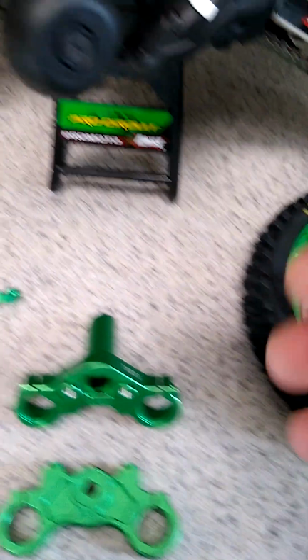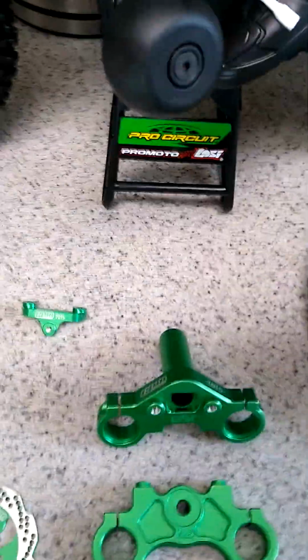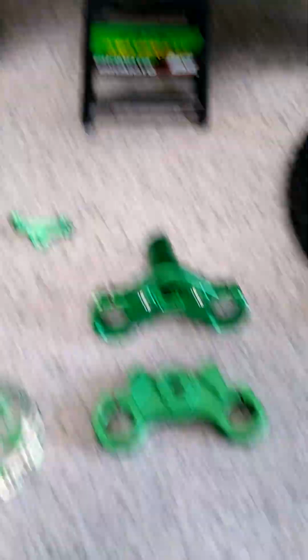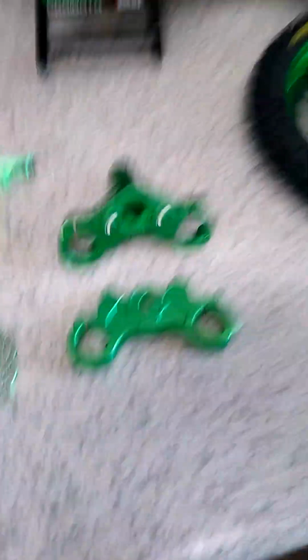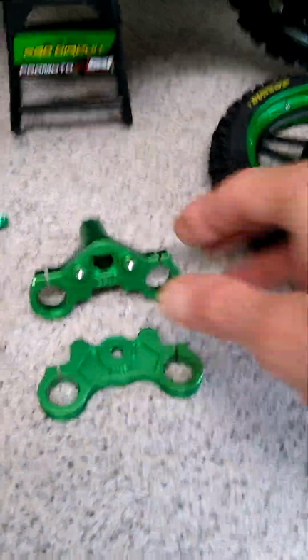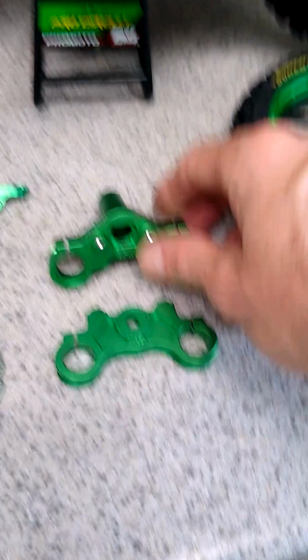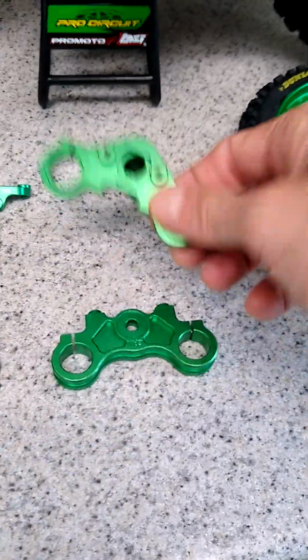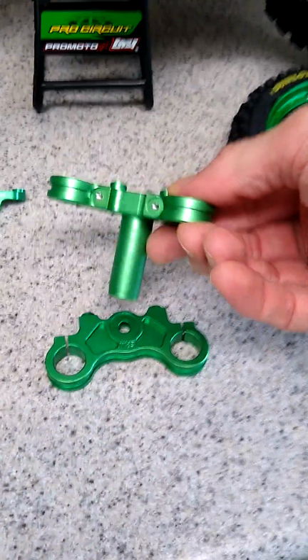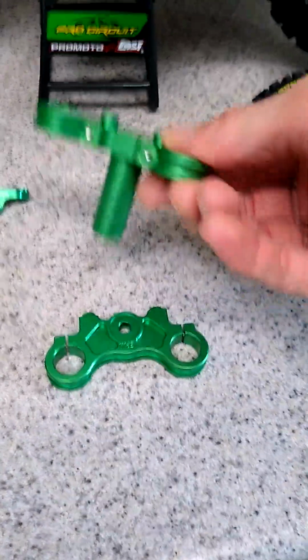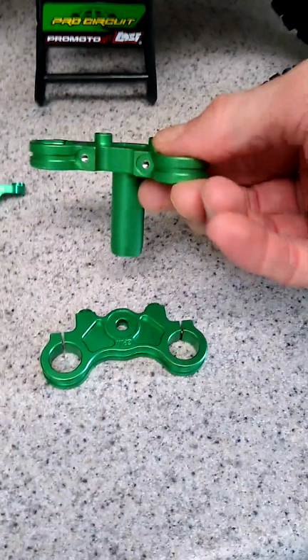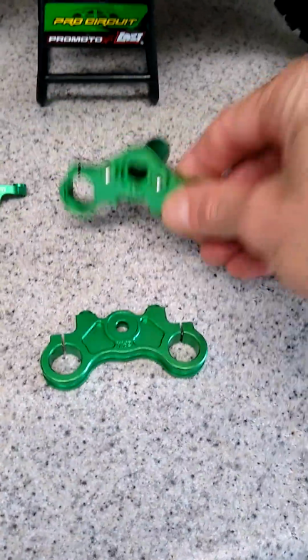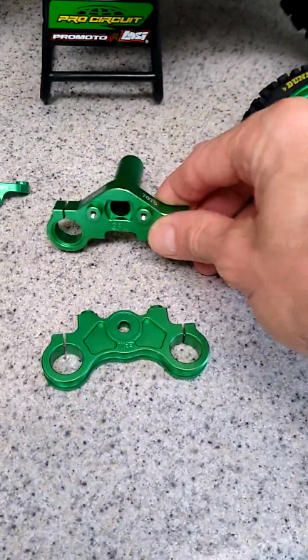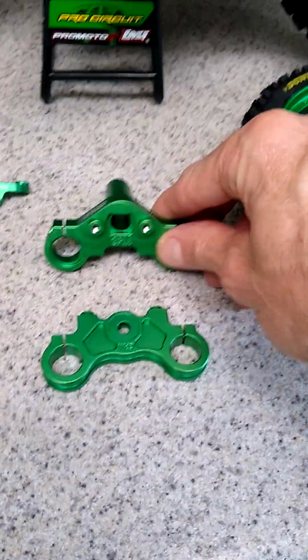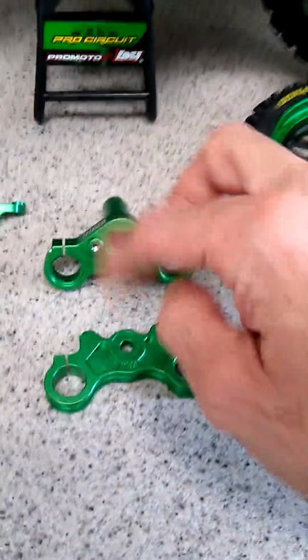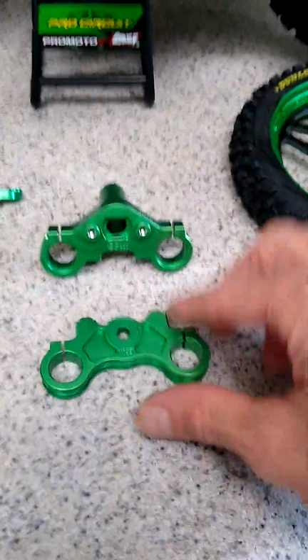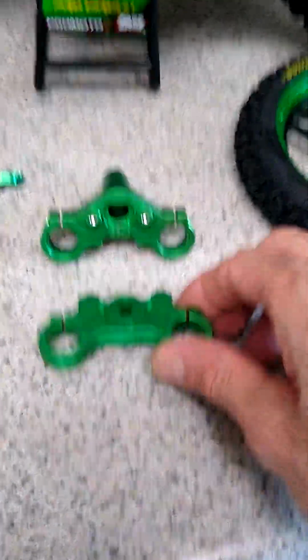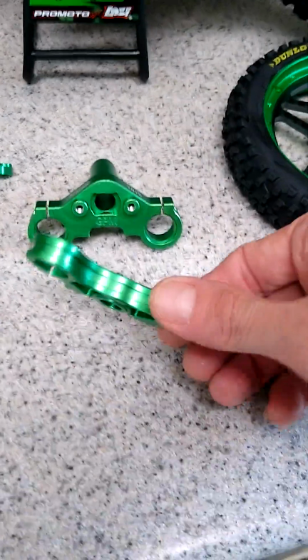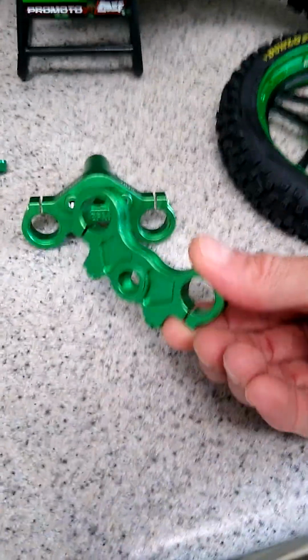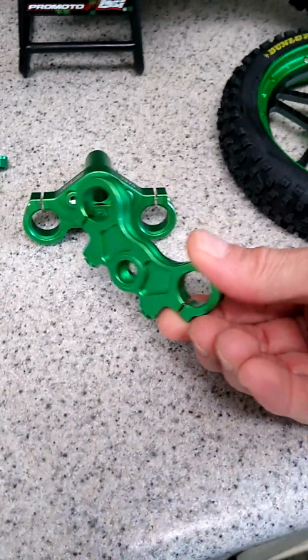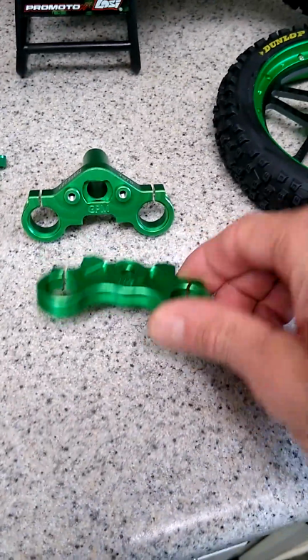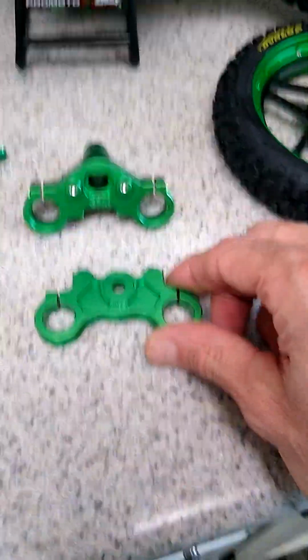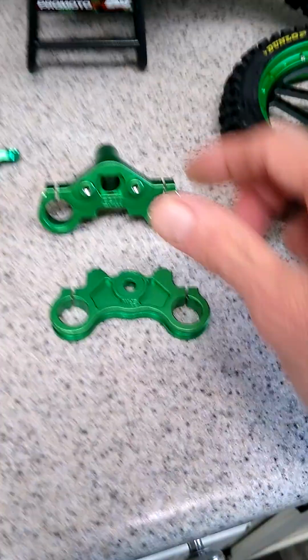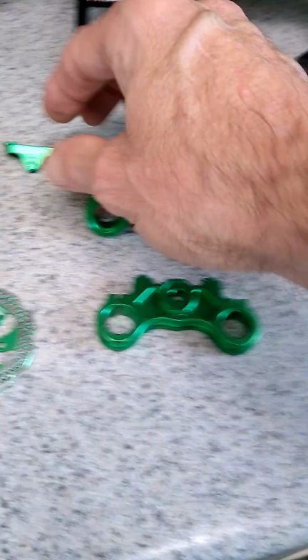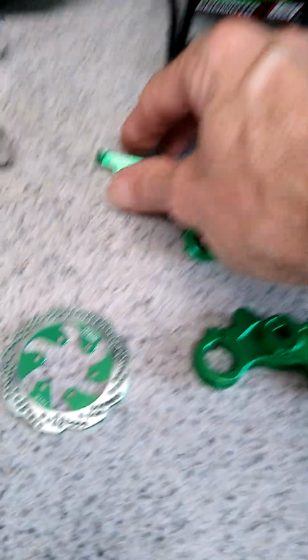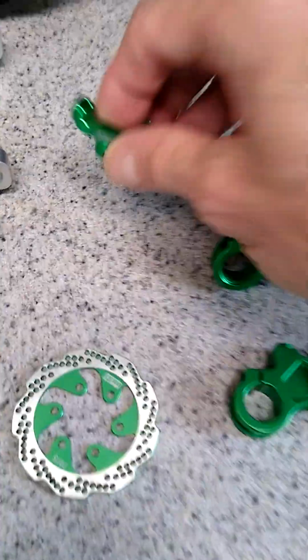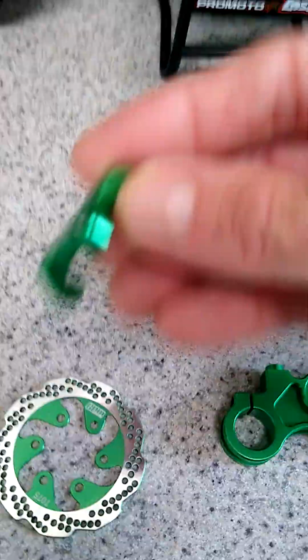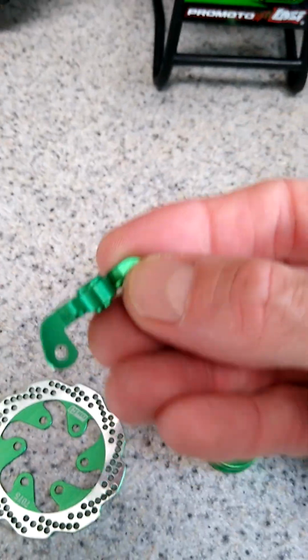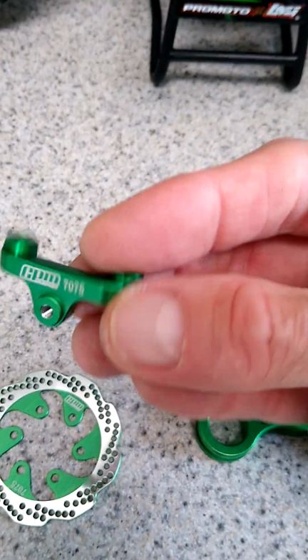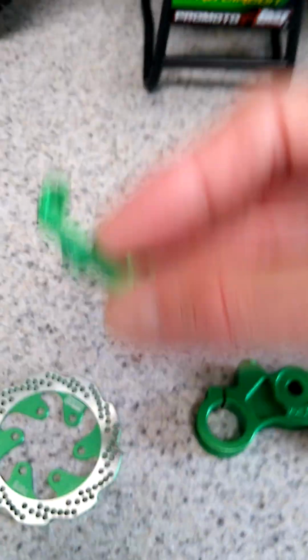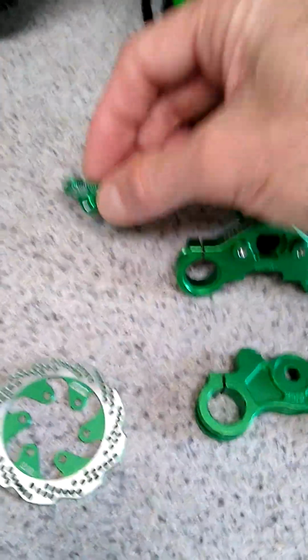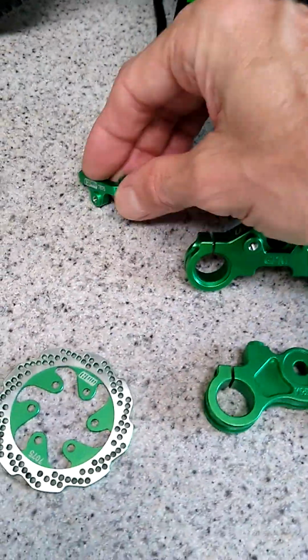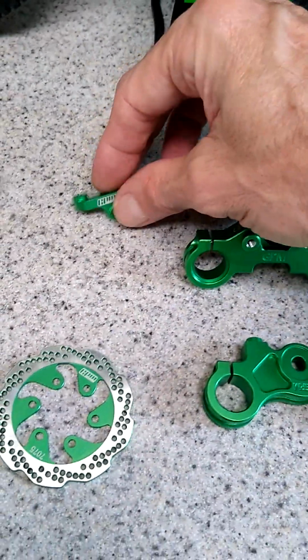Moving over to the old triple trees, or the fork clamps as we'll call them. These are the new replacing plastic fork clamps — all machined aluminum, anodized green. New steering bar and steering linkage rod going in there.